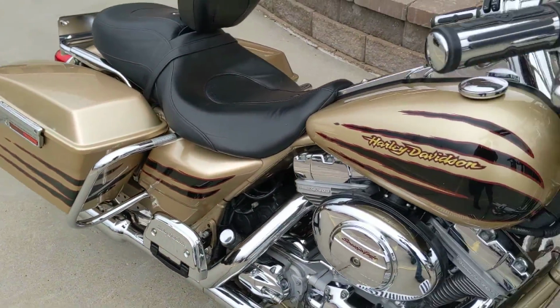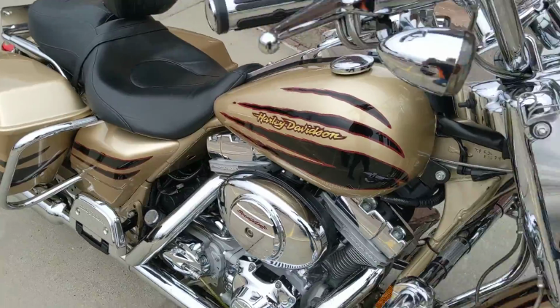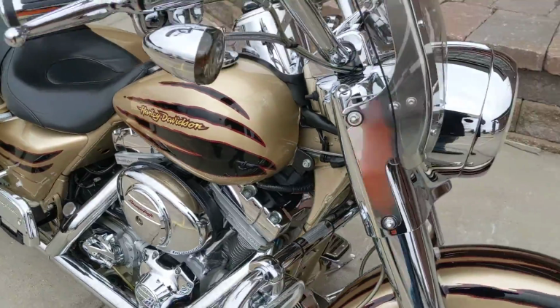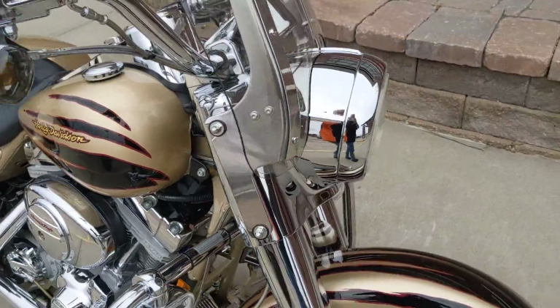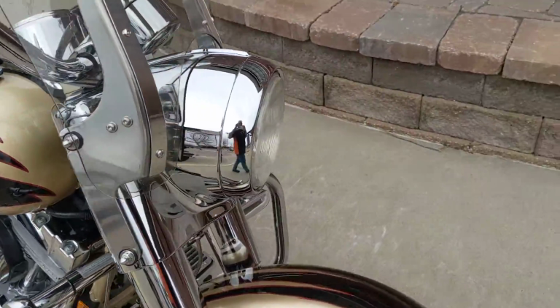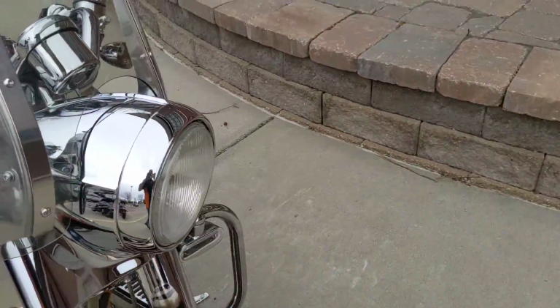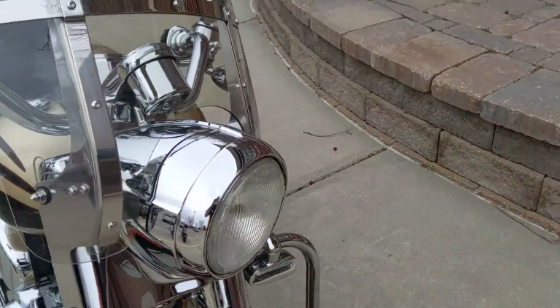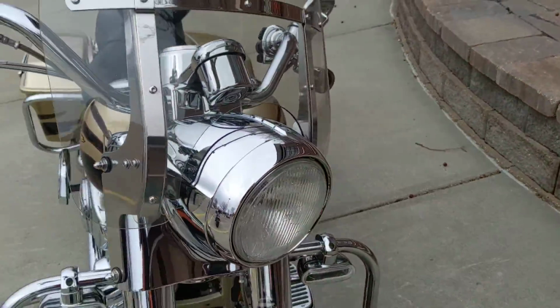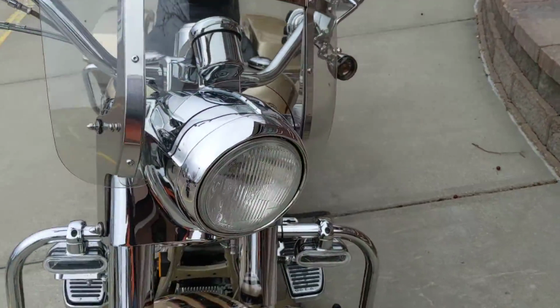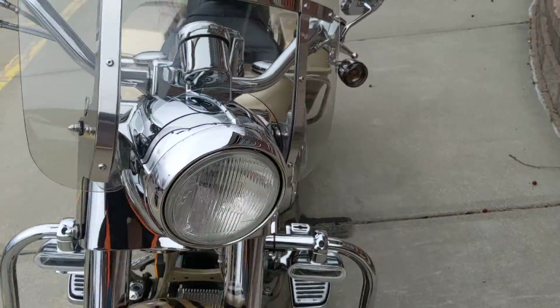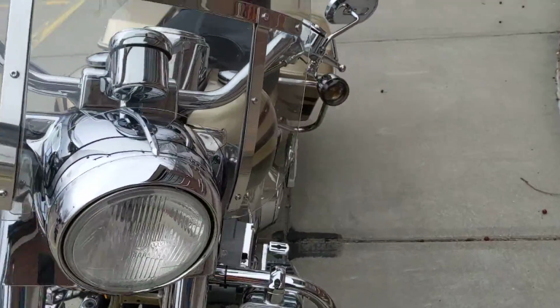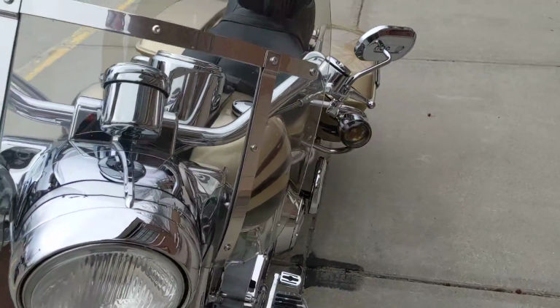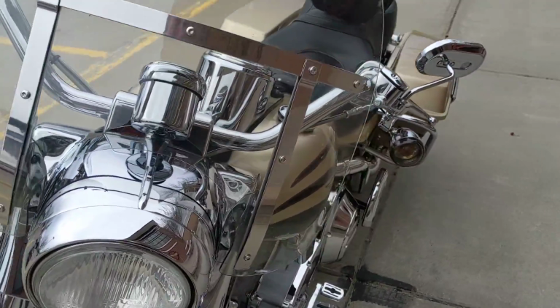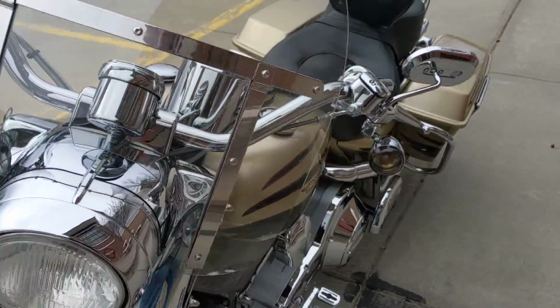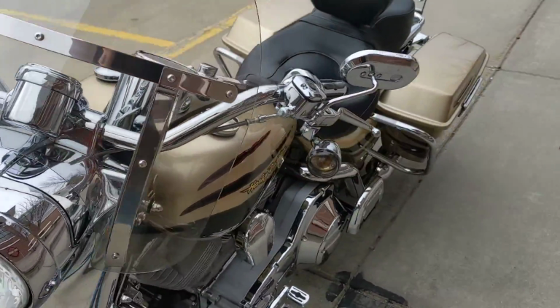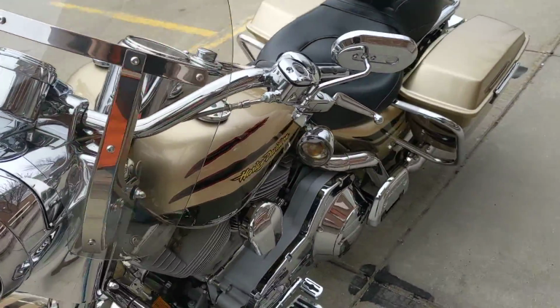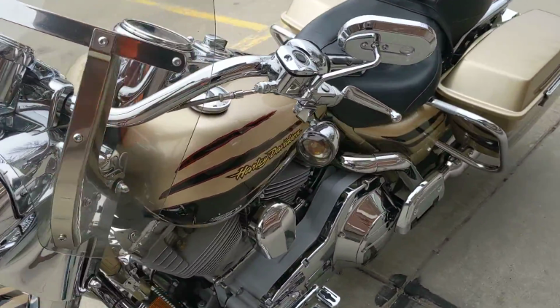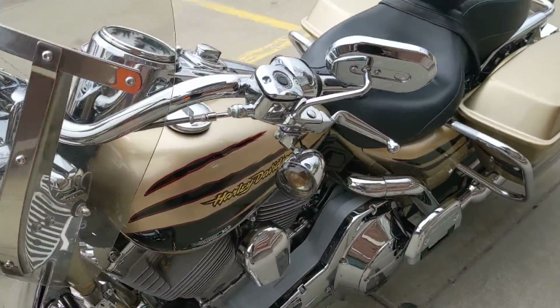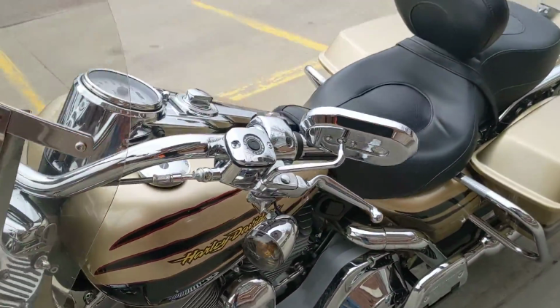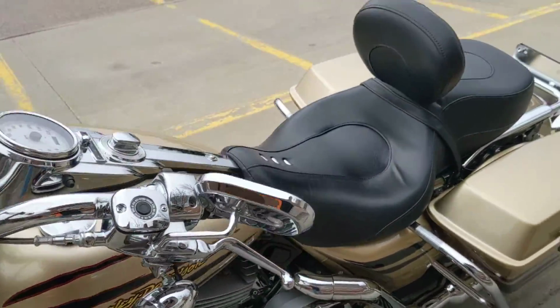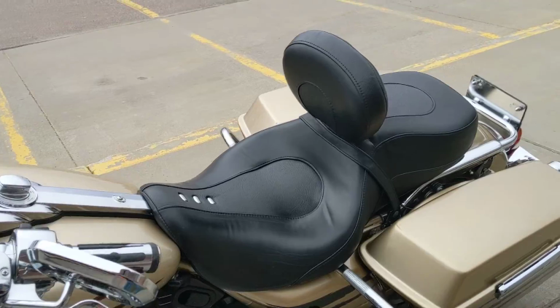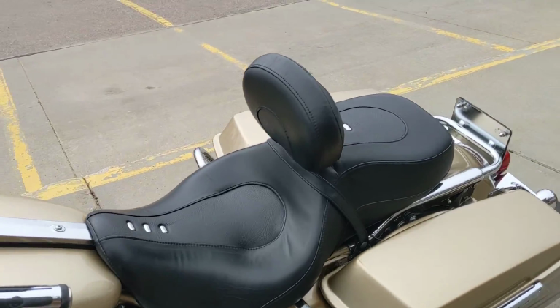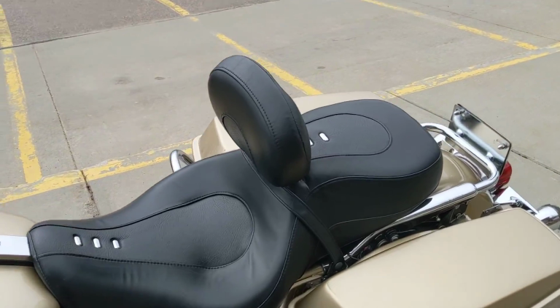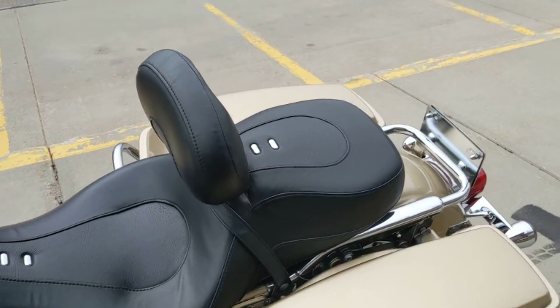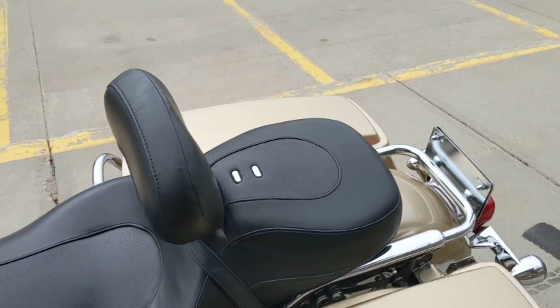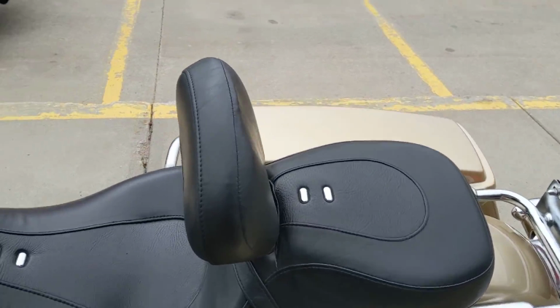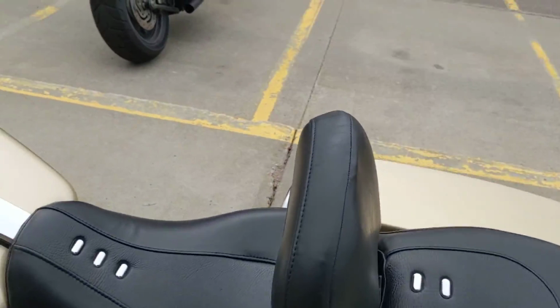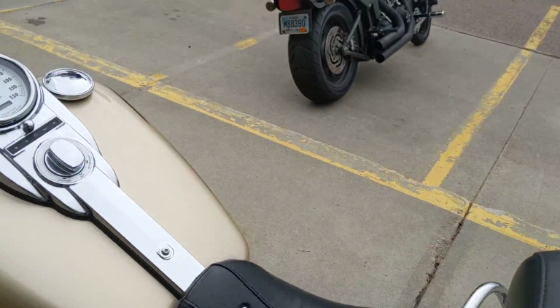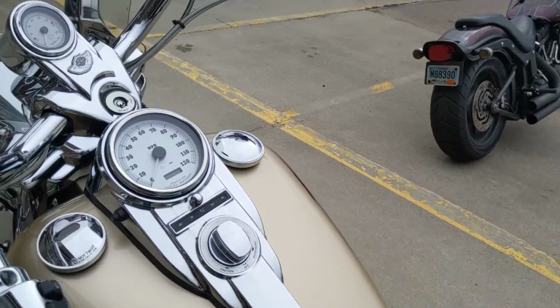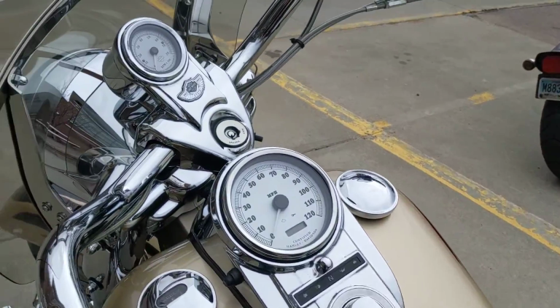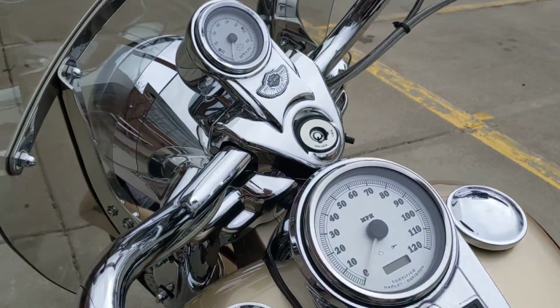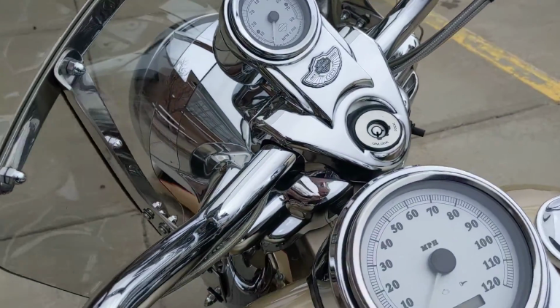For the most part fairly stock. It does have a really nice windshield on it. Only 23,000 miles. It does have a rider's backrest. Come on and take a look at it today.